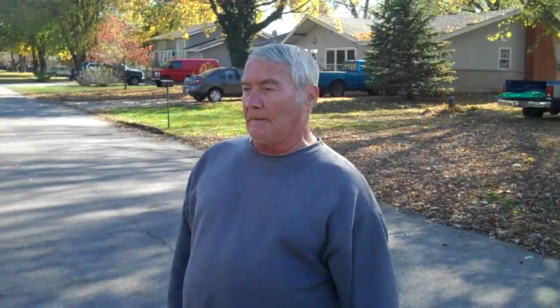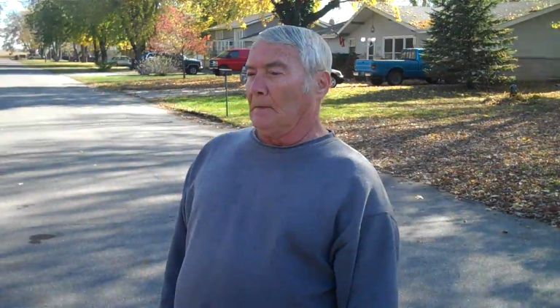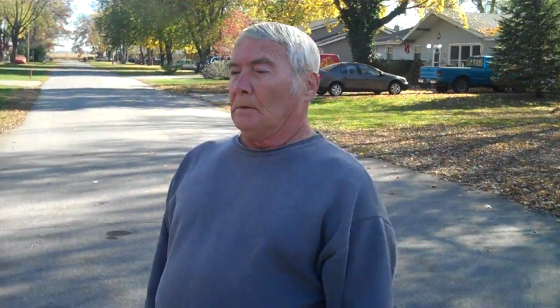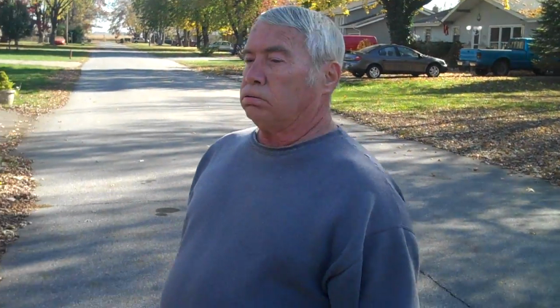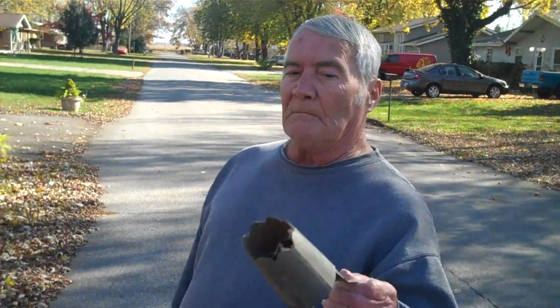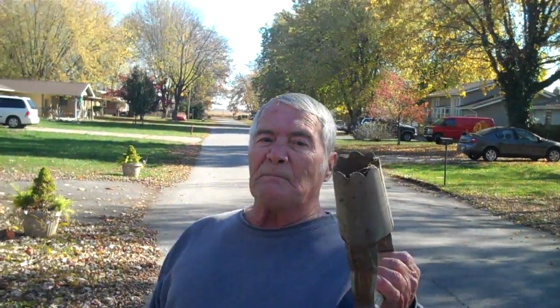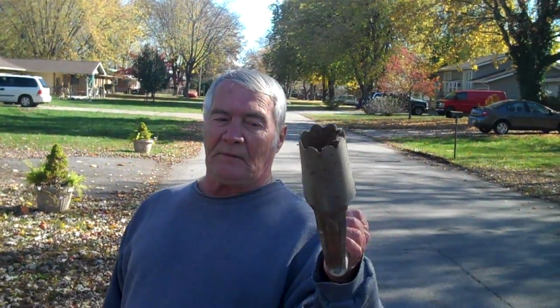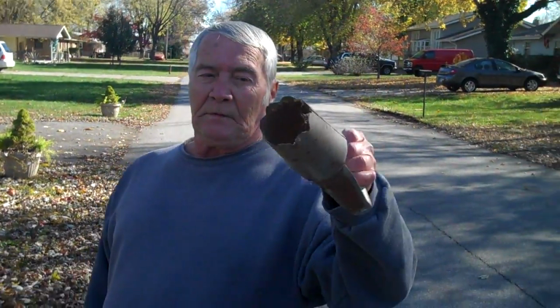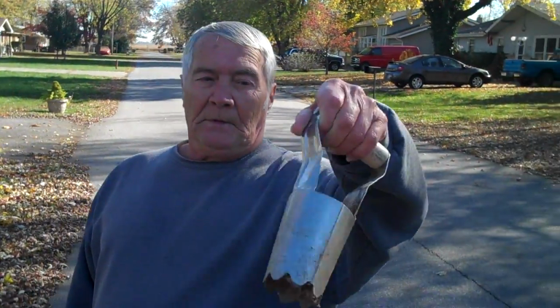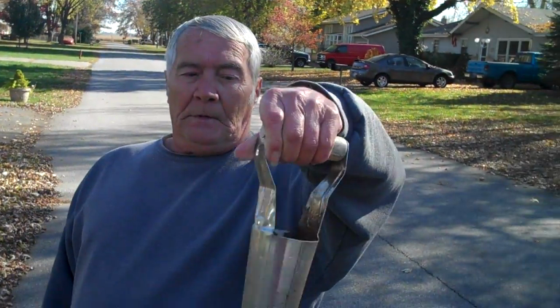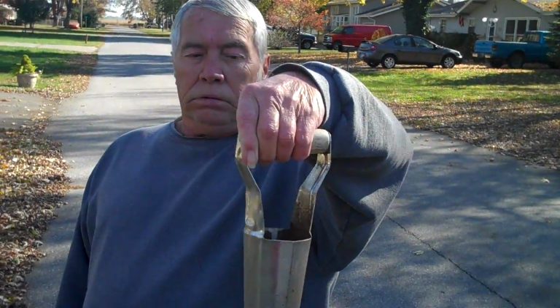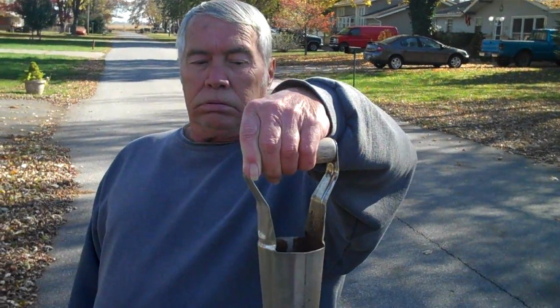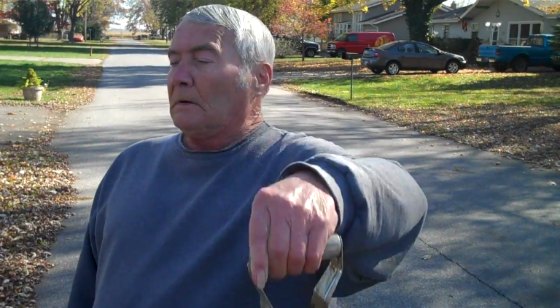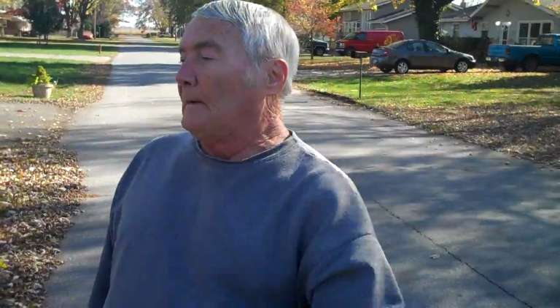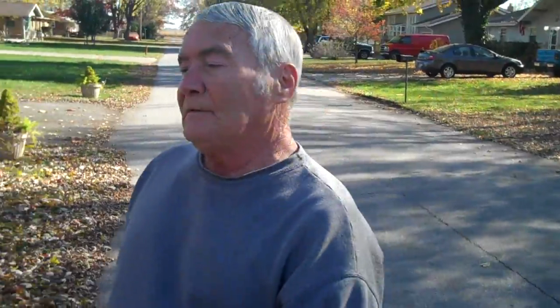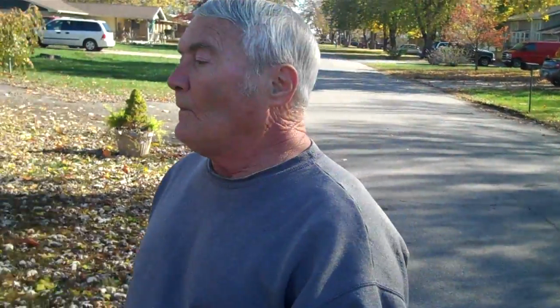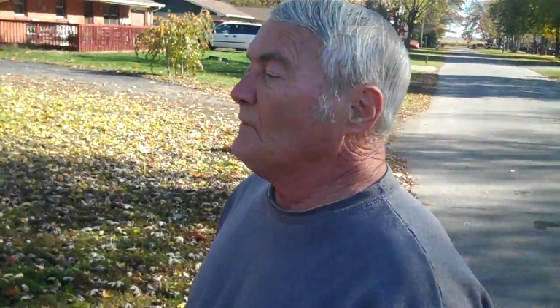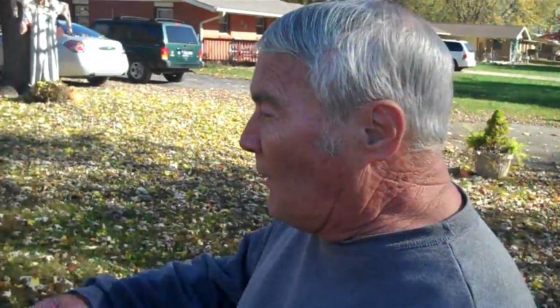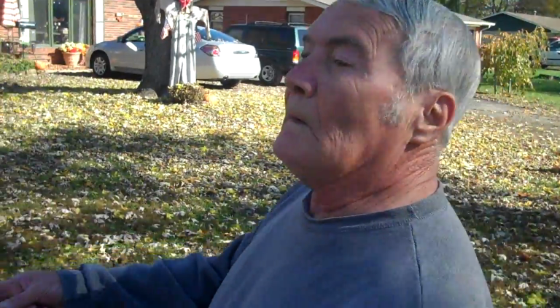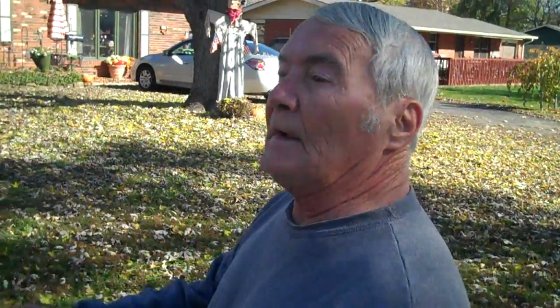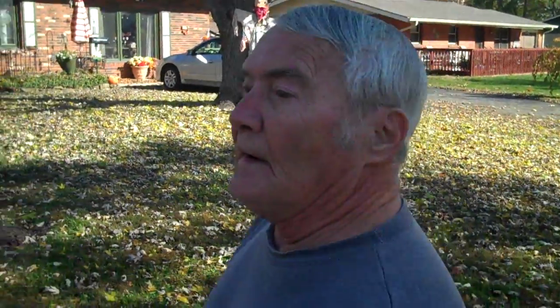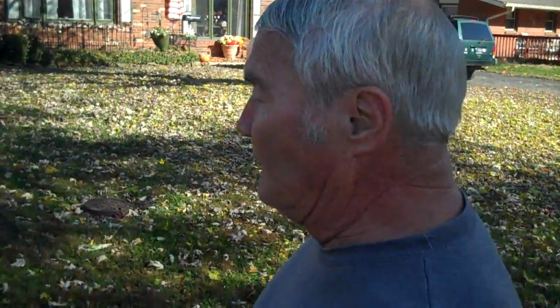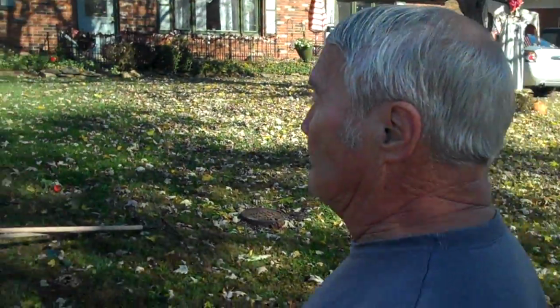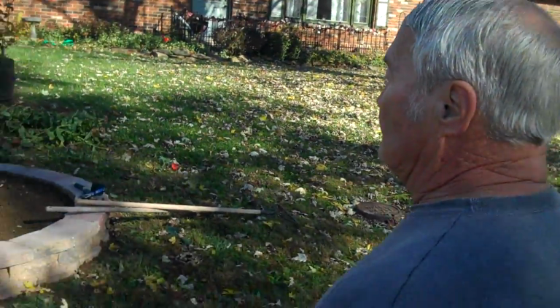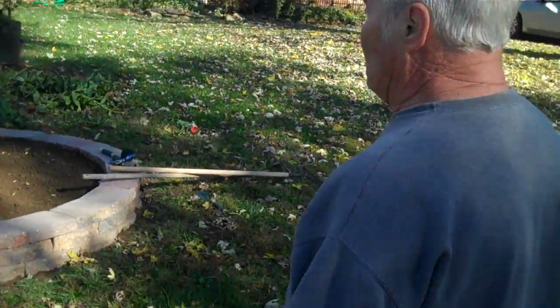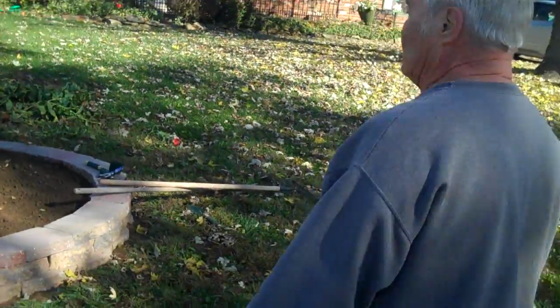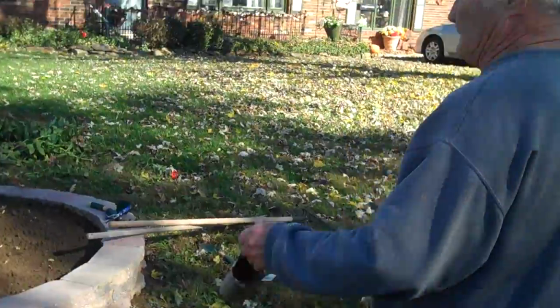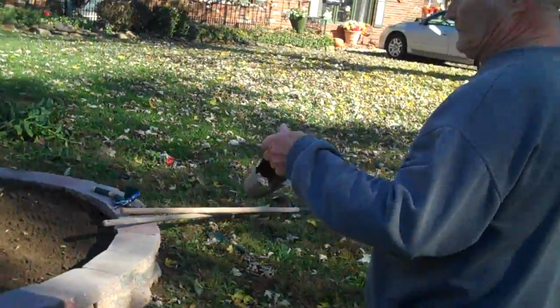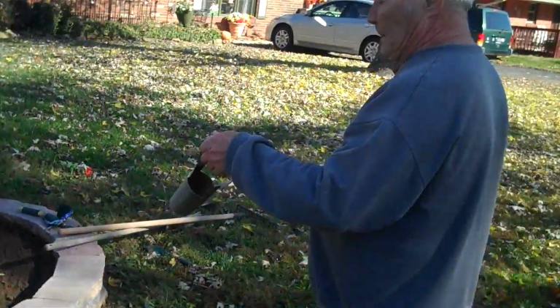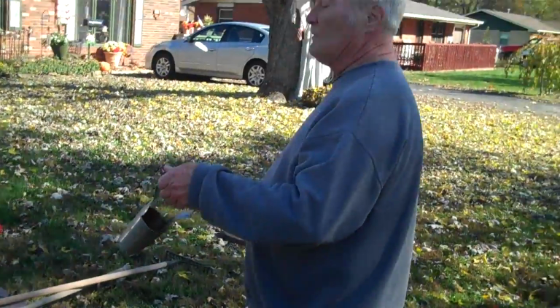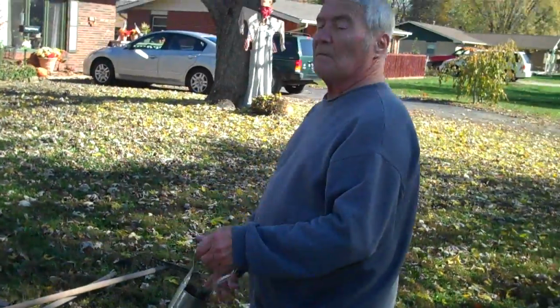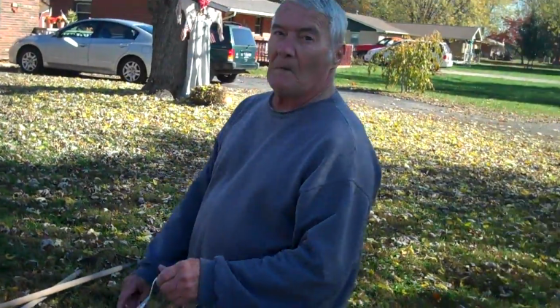What's that? It's called a bulb planter. Is that what it does? You plant bulbs in it? No, you dig a hole and you put them in there.